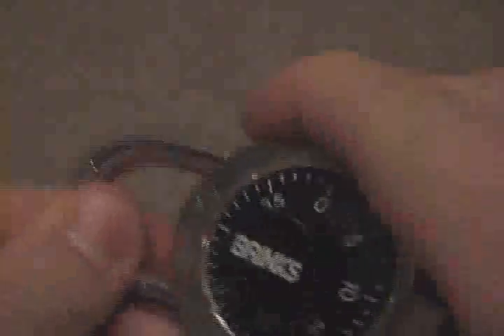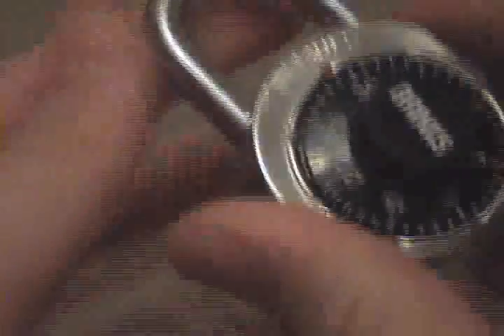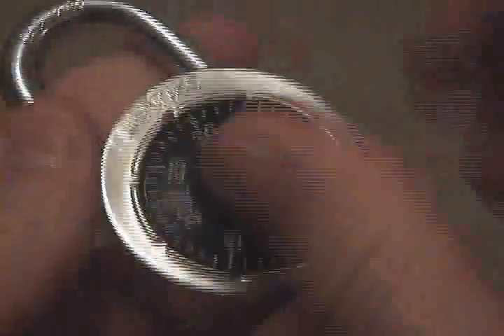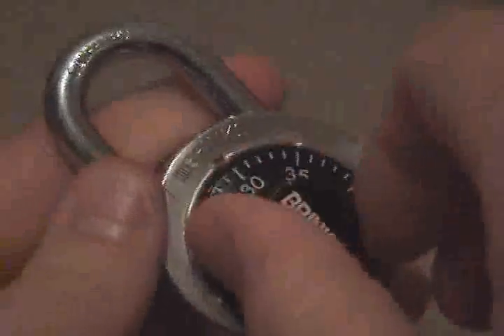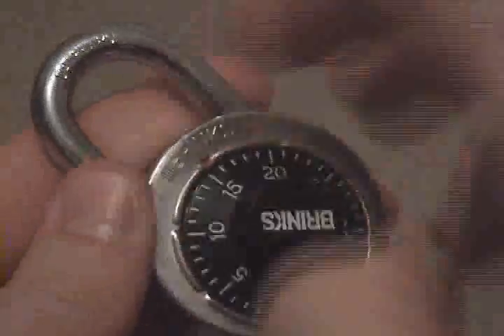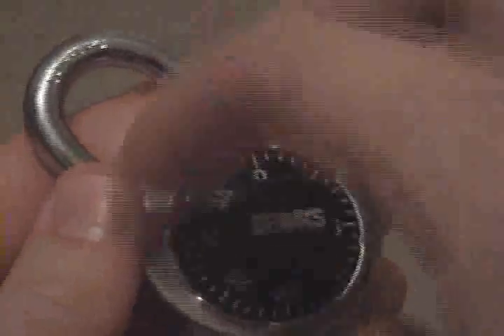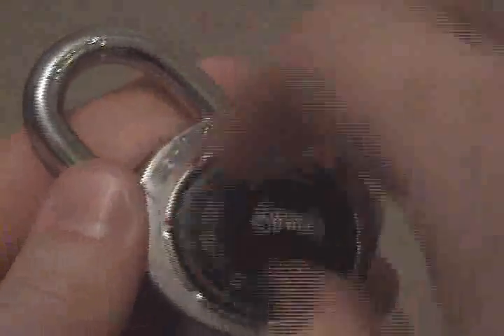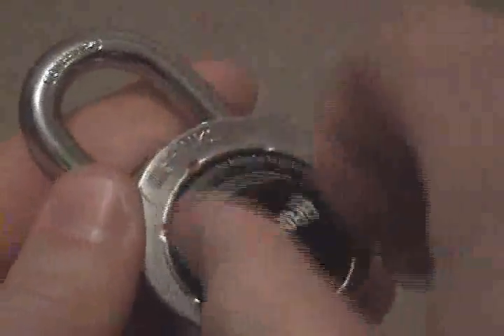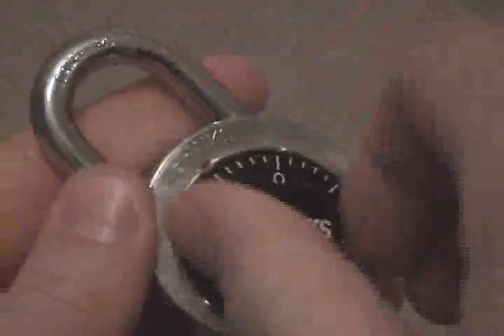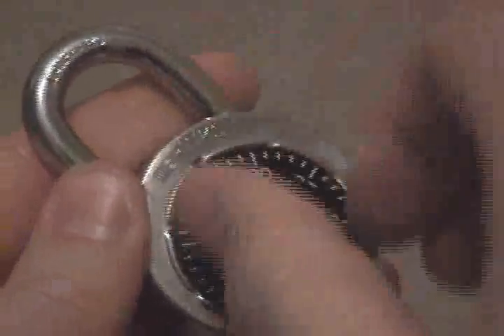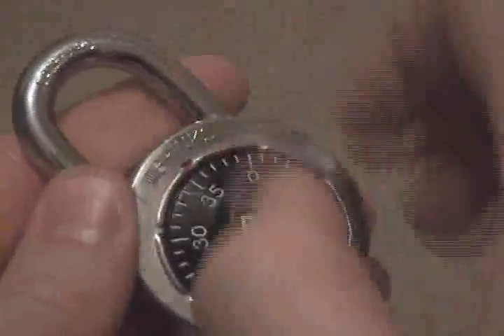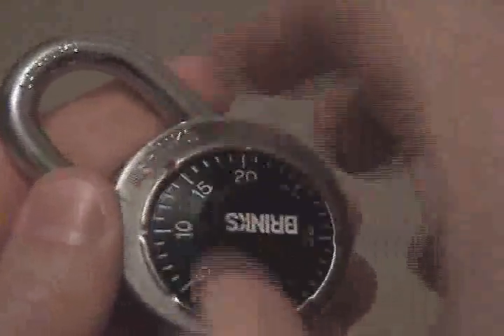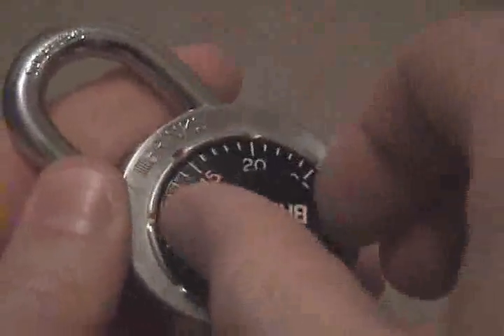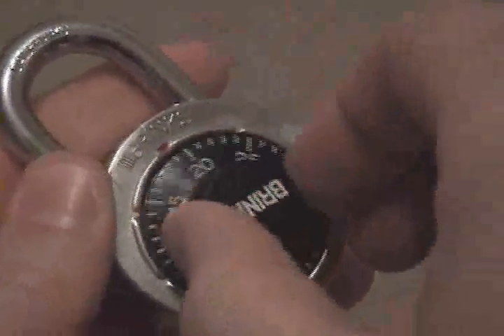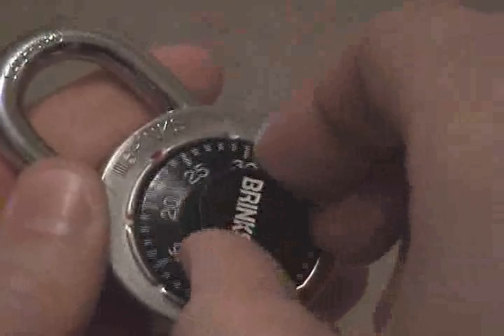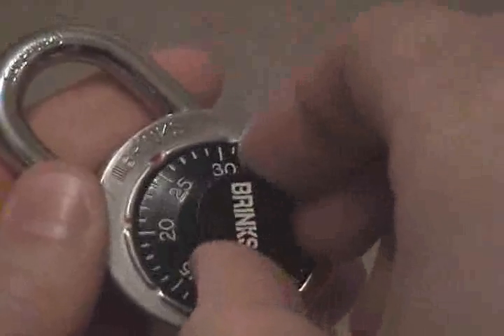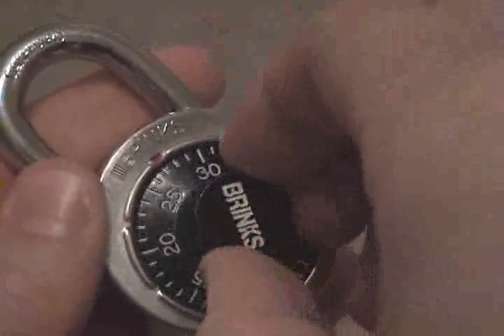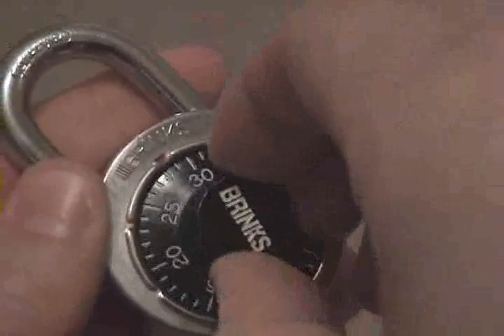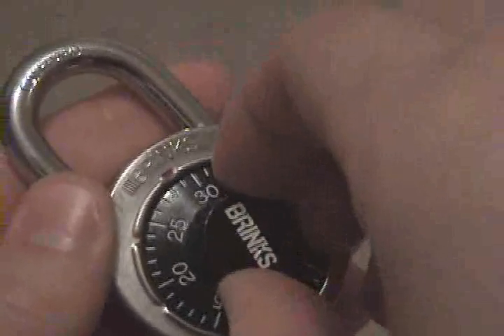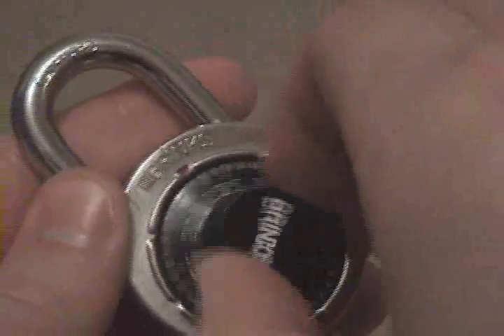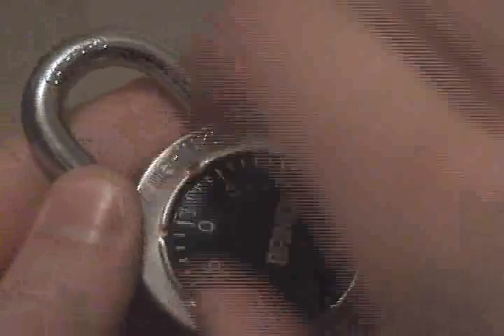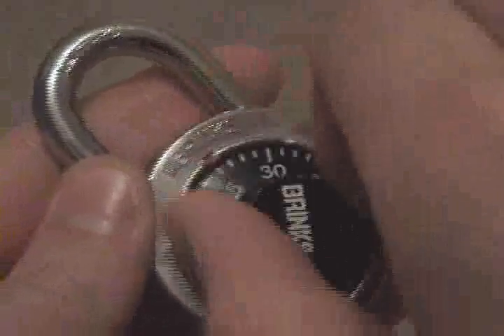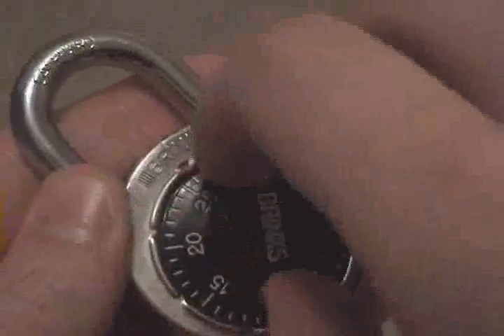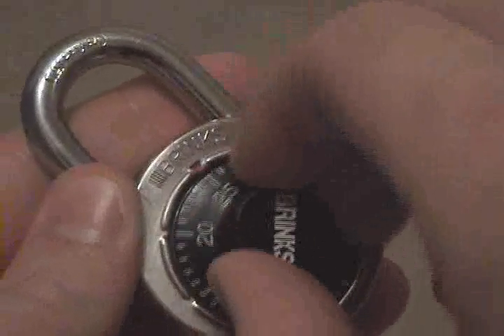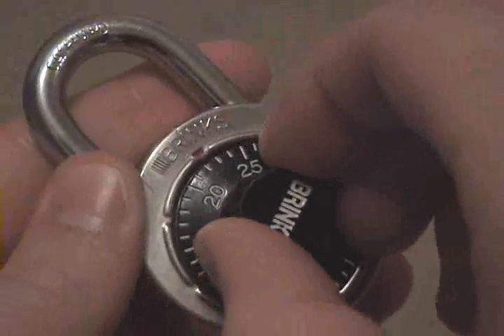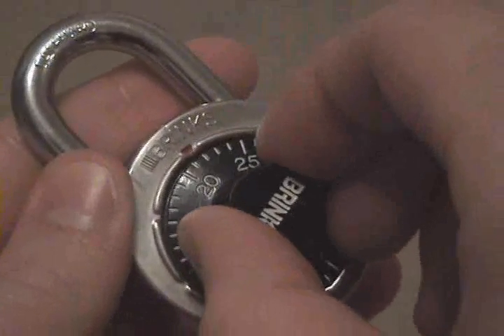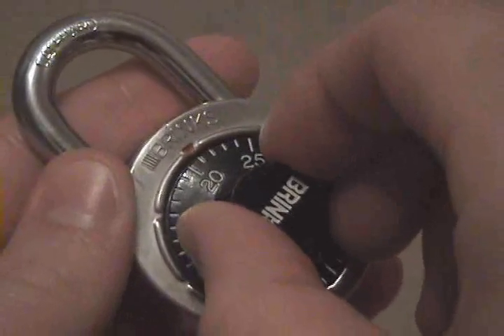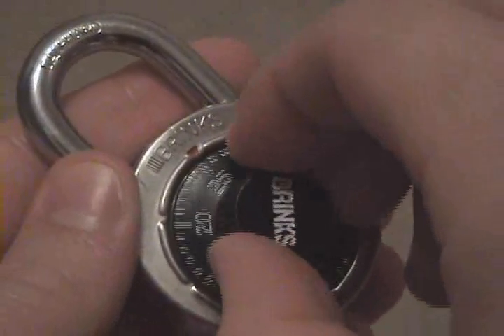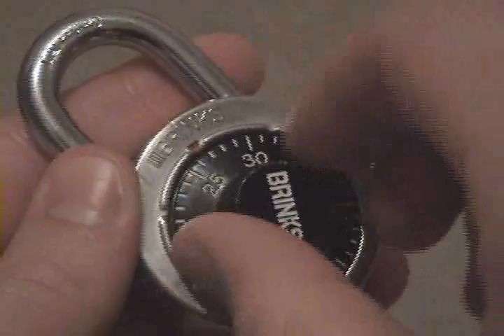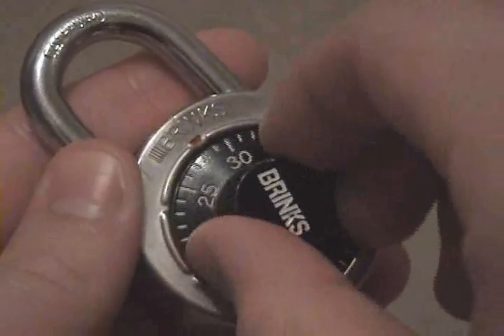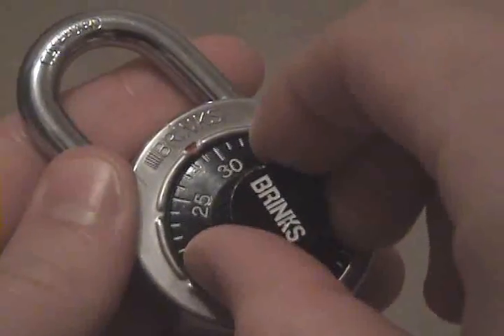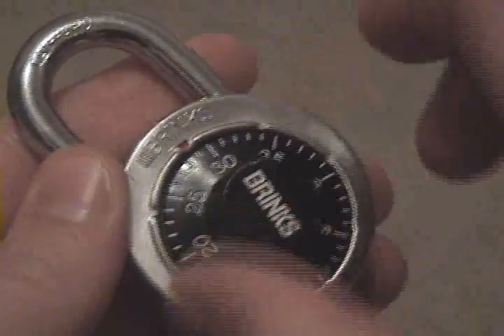But there's actually another combination. You start turning the wheel to the left first, which is 29, 21, 29.